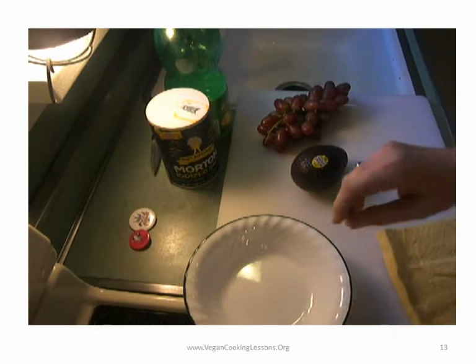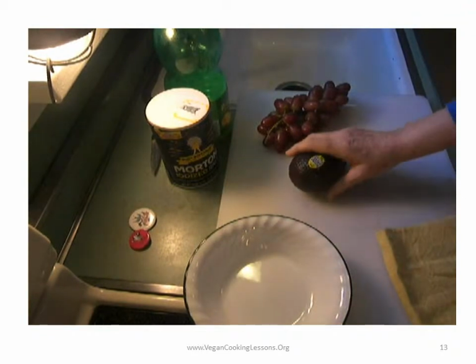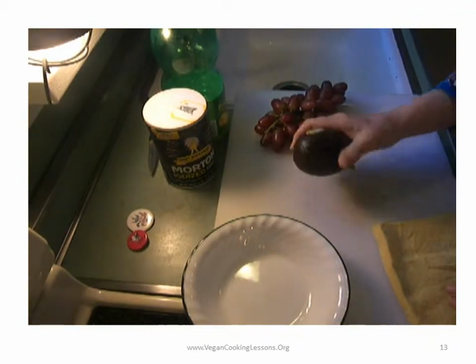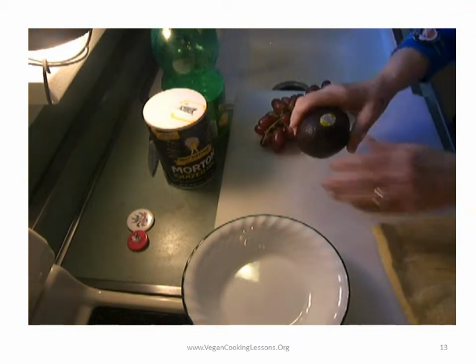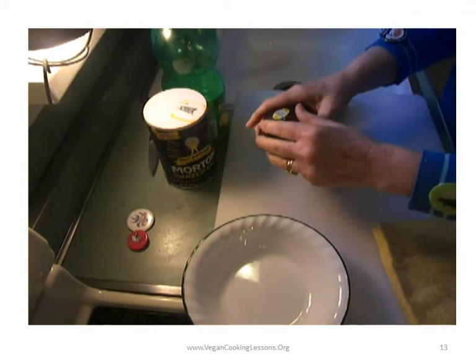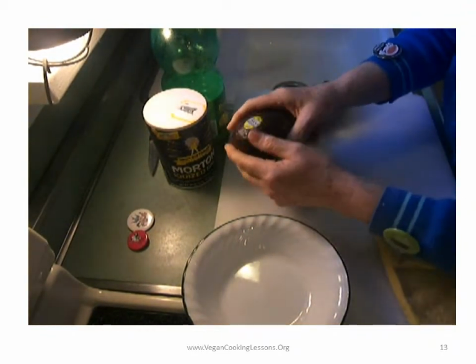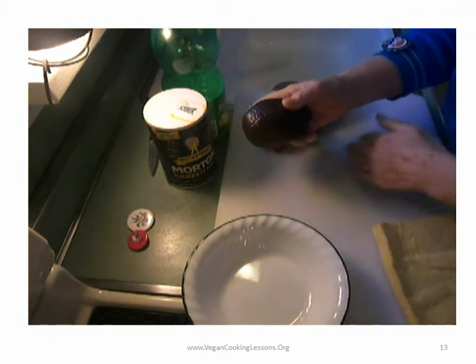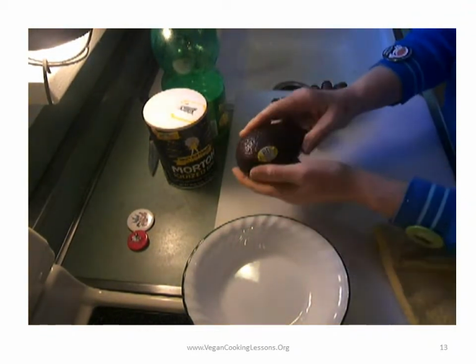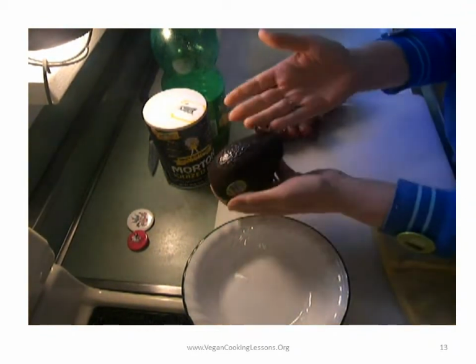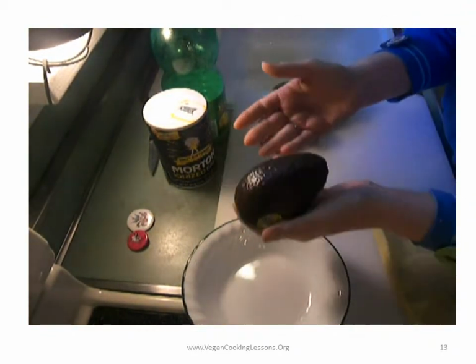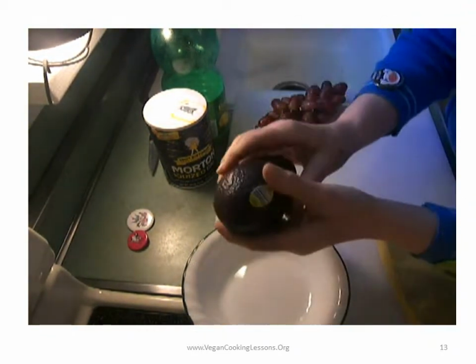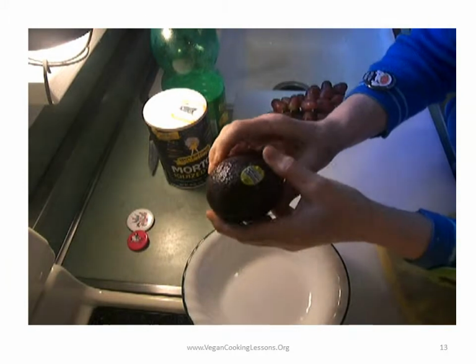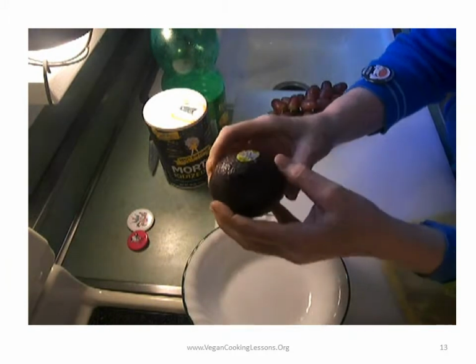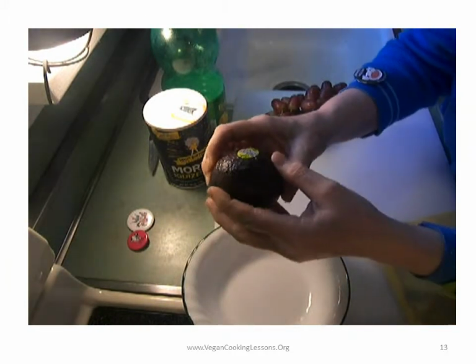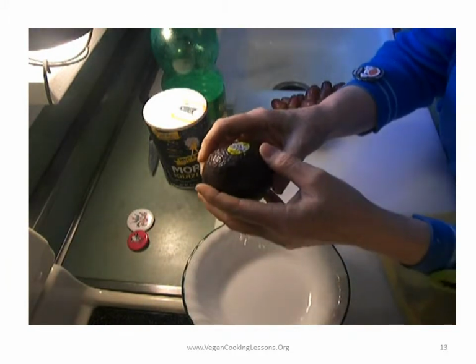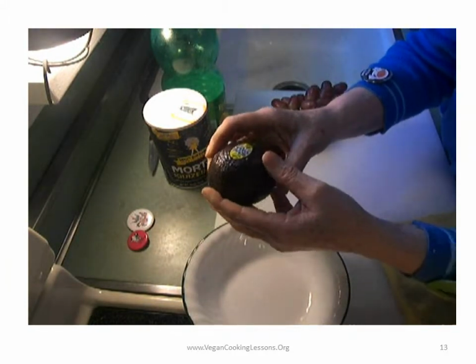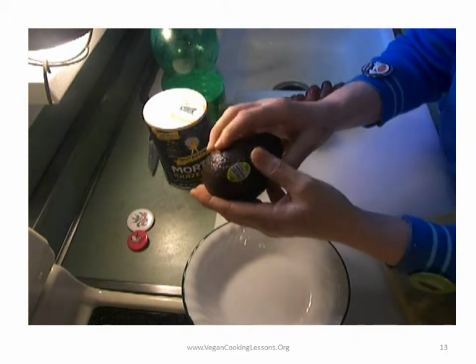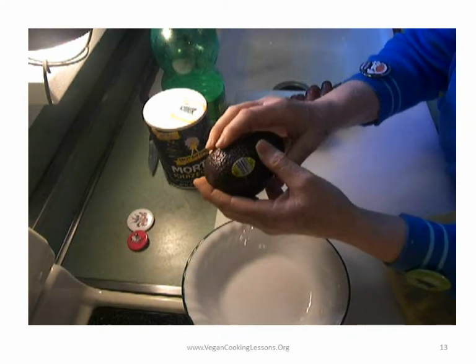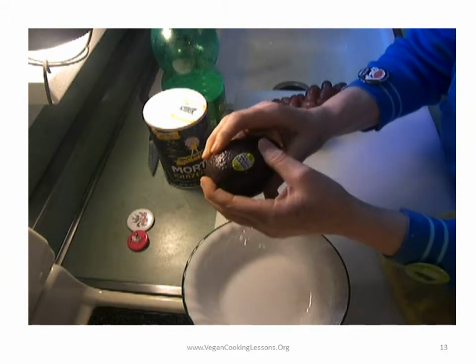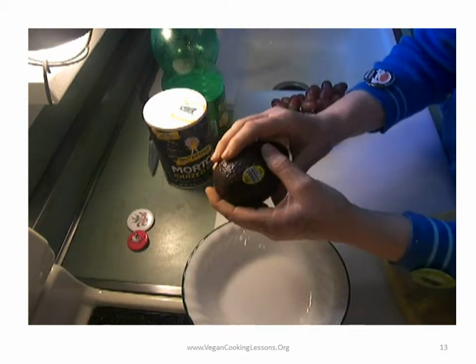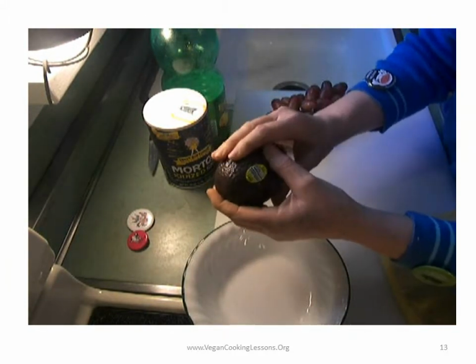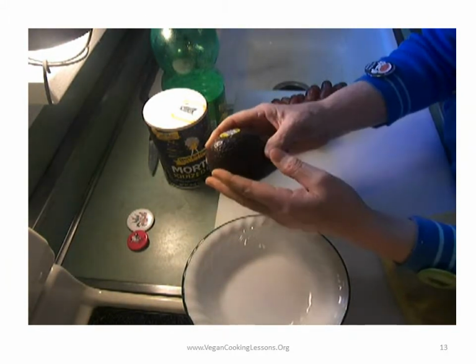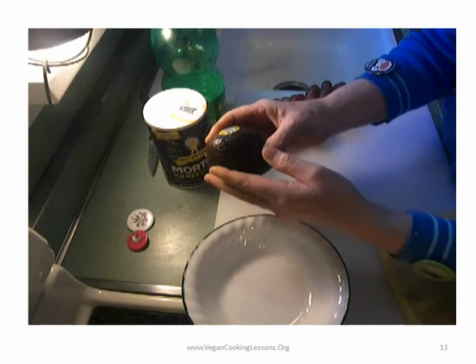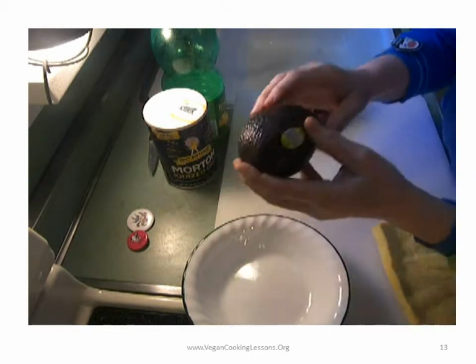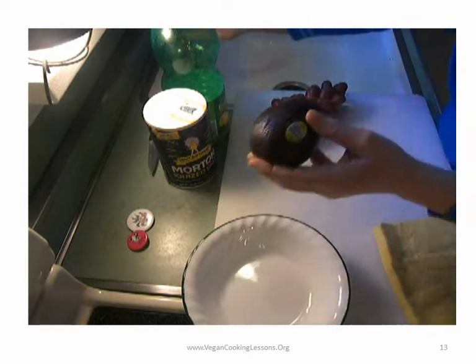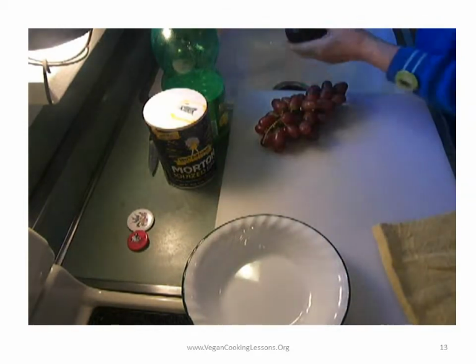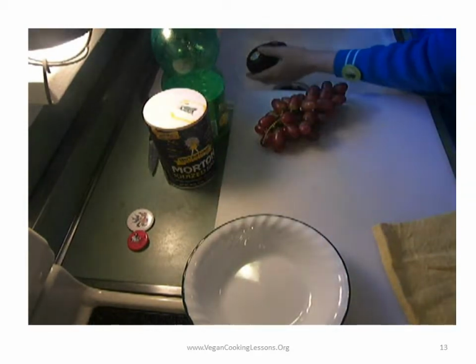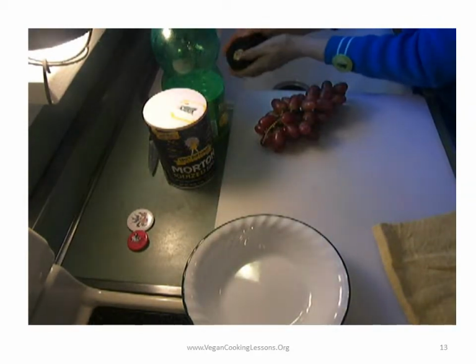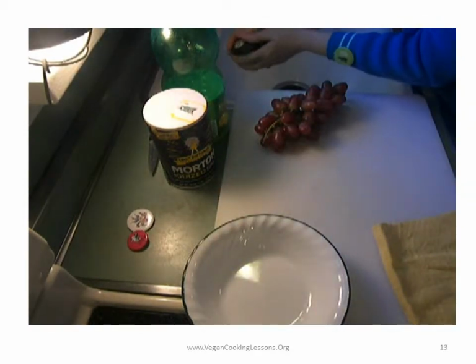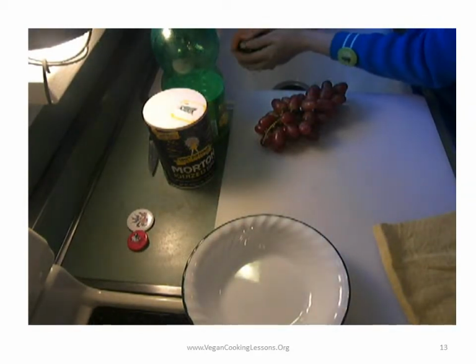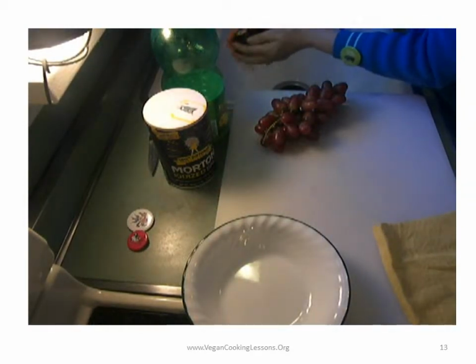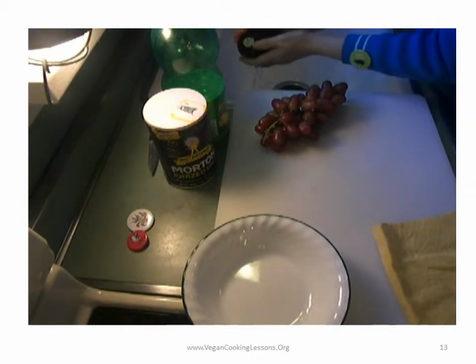Hi. So today I just wanted to show you how to prepare an avocado. It's slightly soft to the touch and these have been delicious. I'm just going to rinse off the outside.